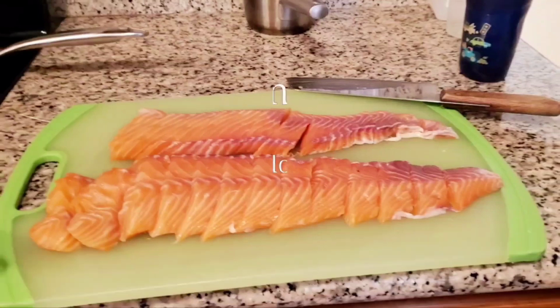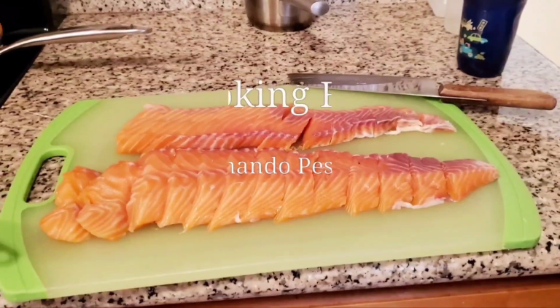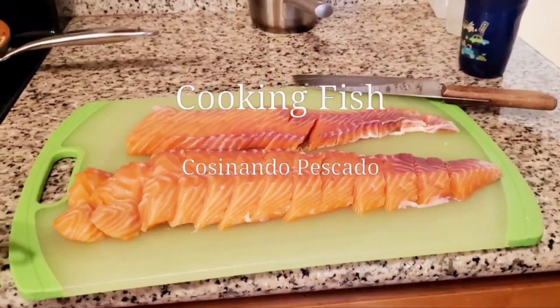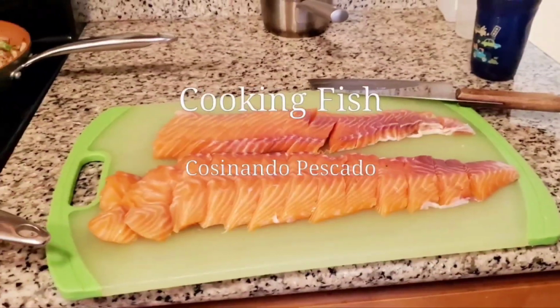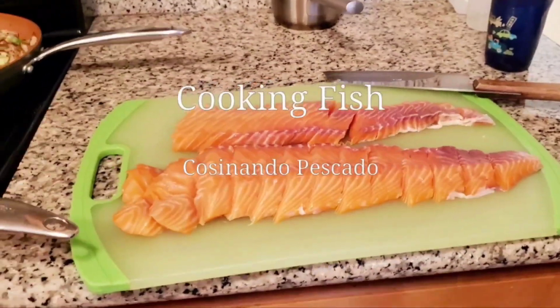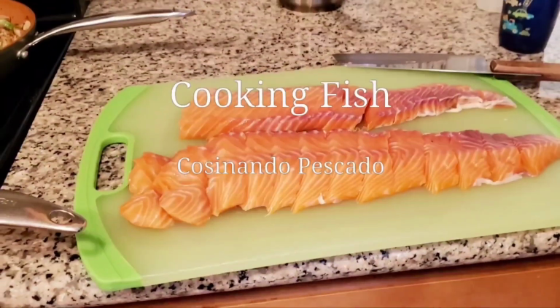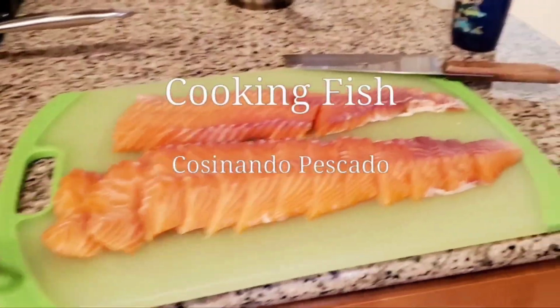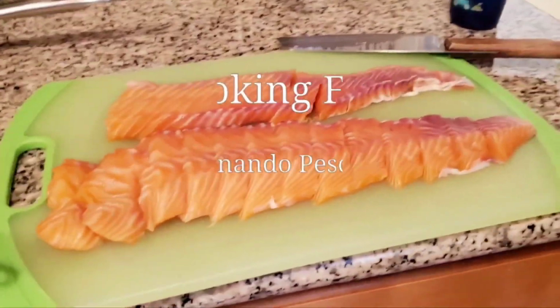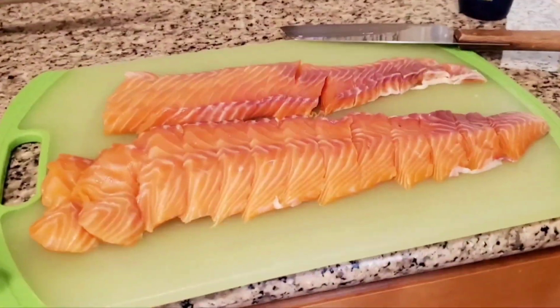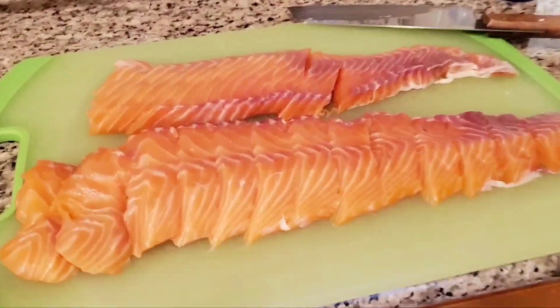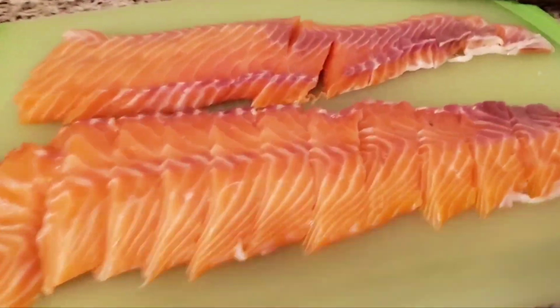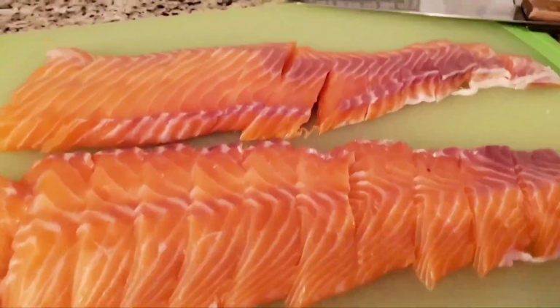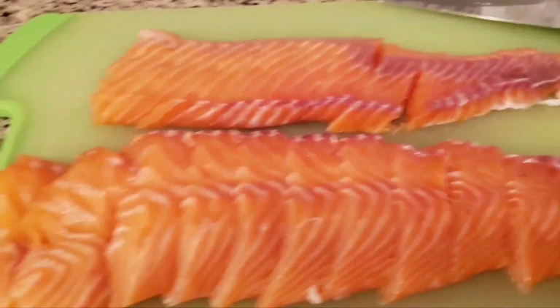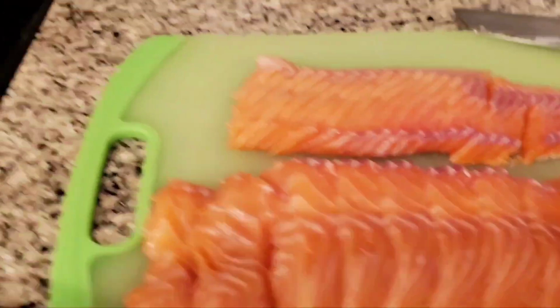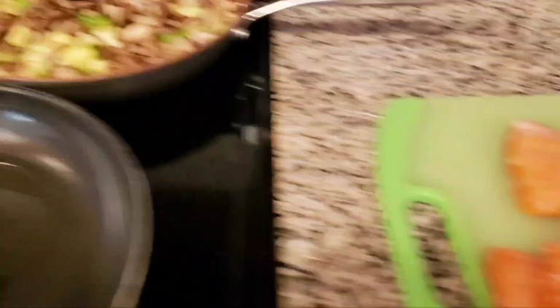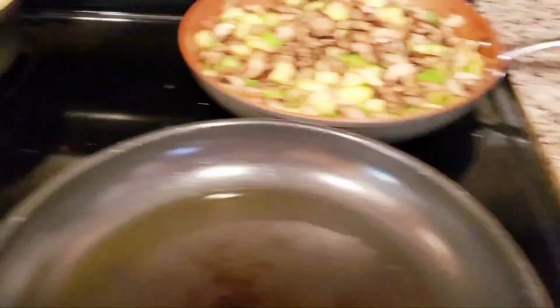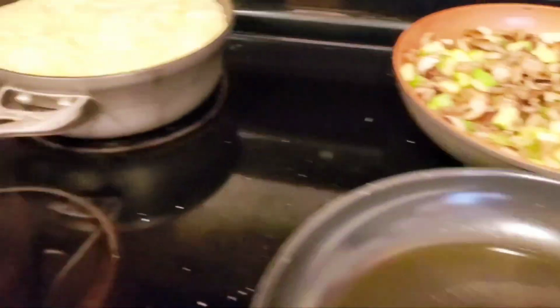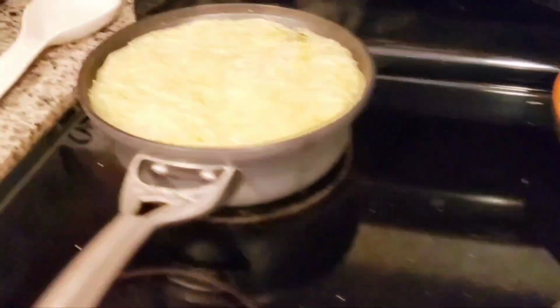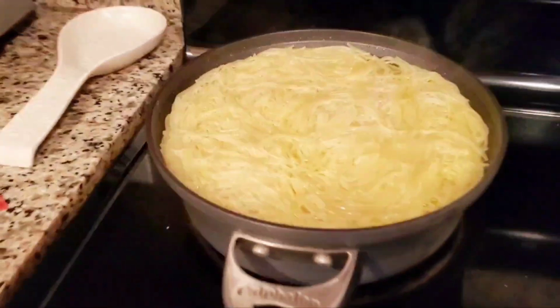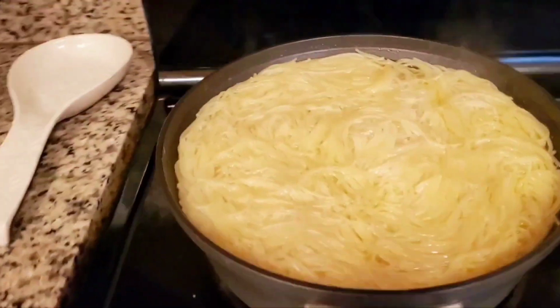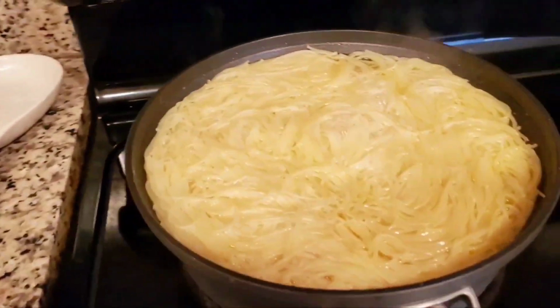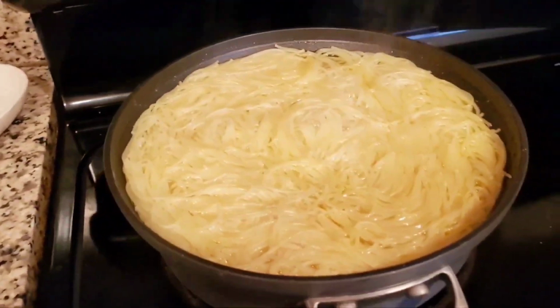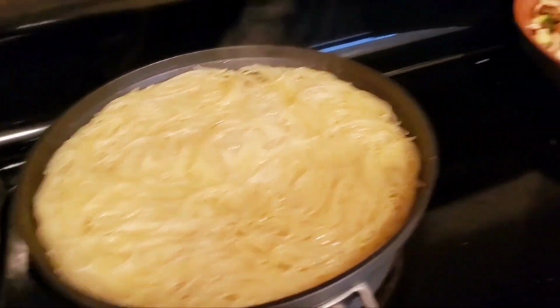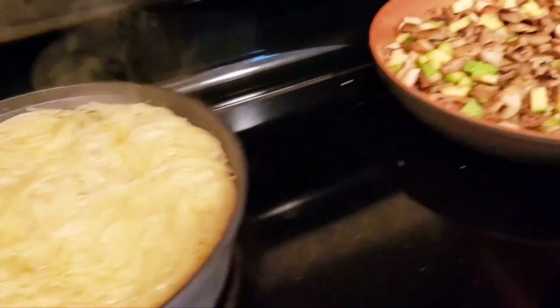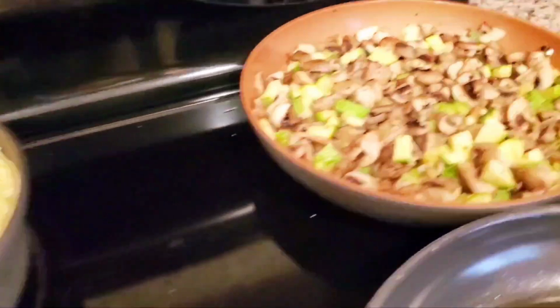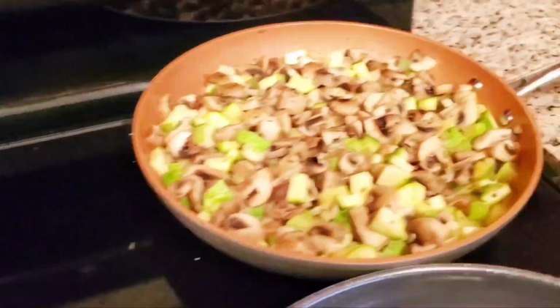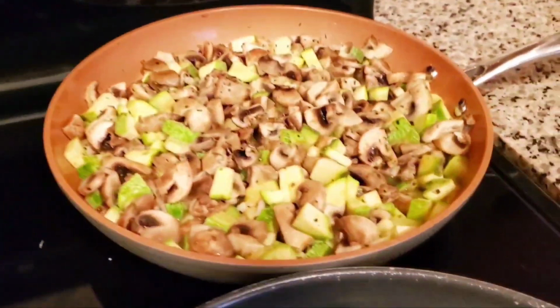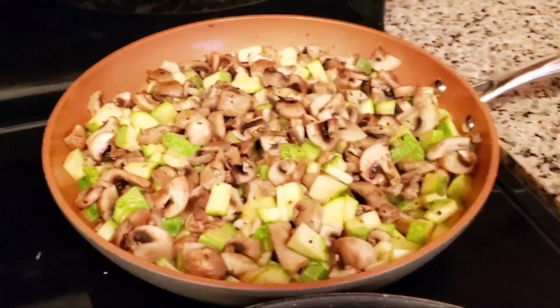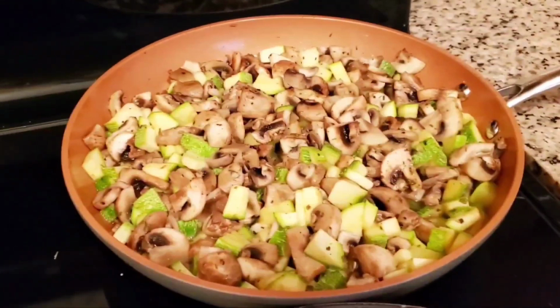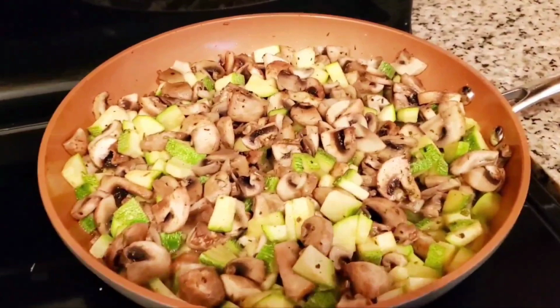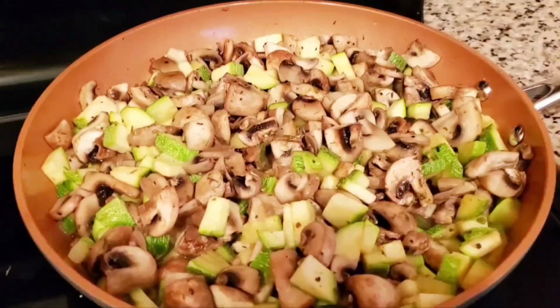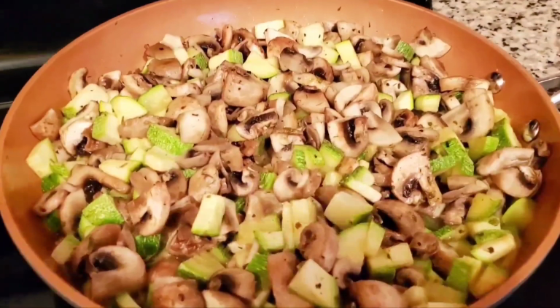Tonight we're having salmon, pasta, and also some Mexican squash mixed with vegetables.